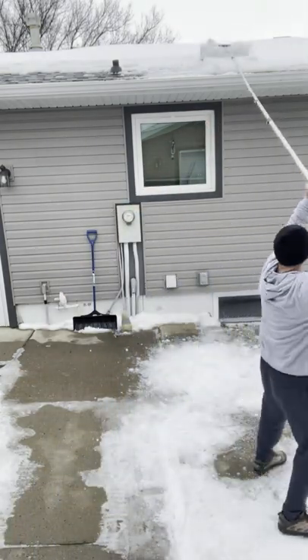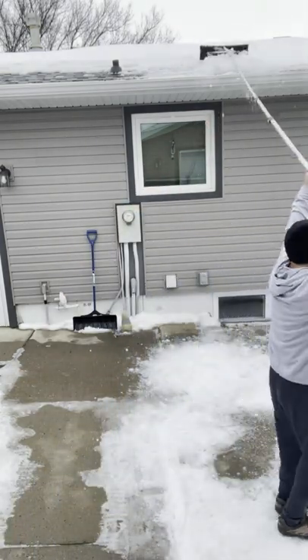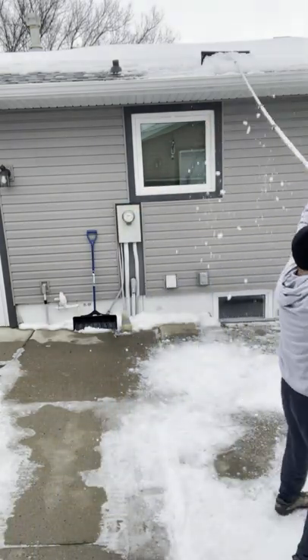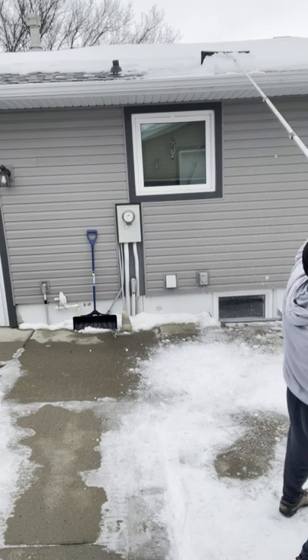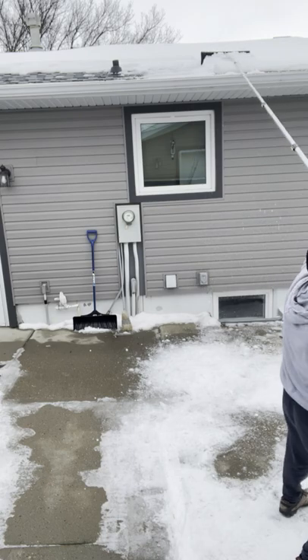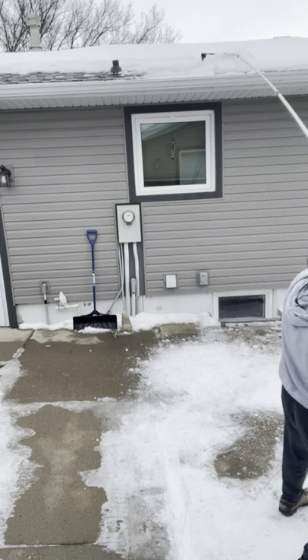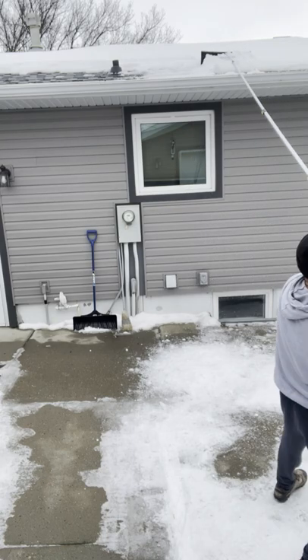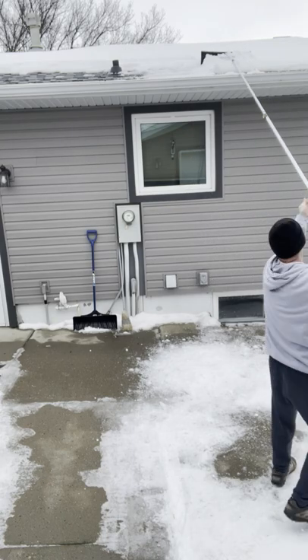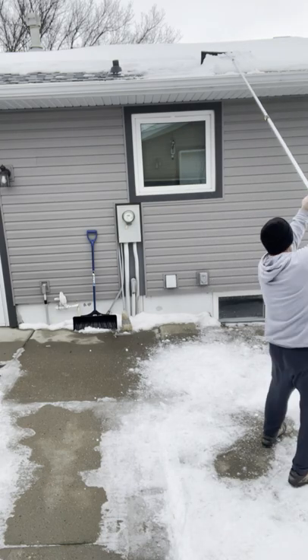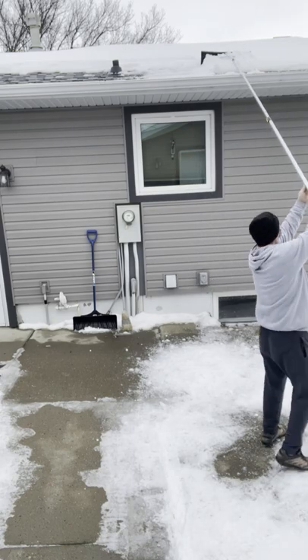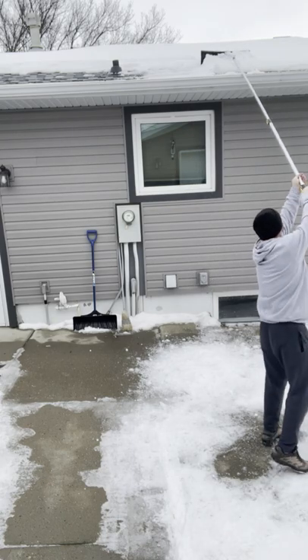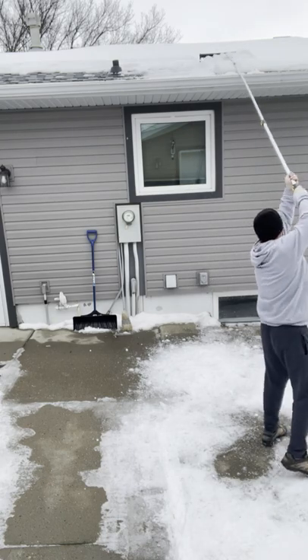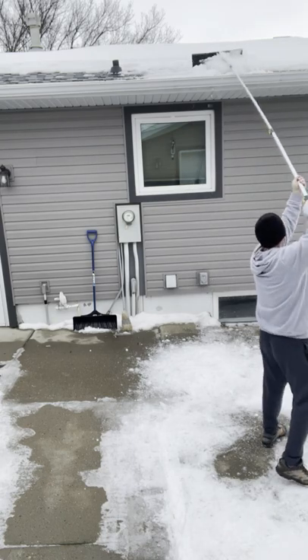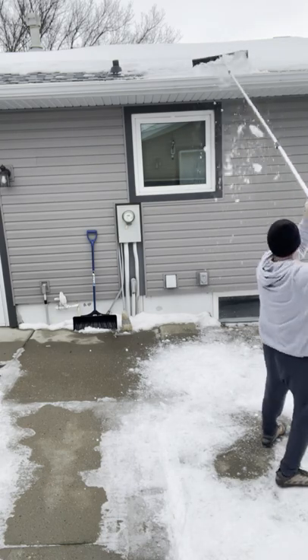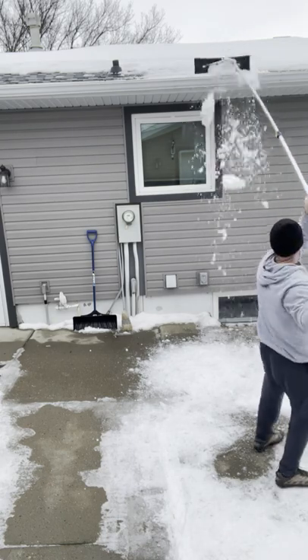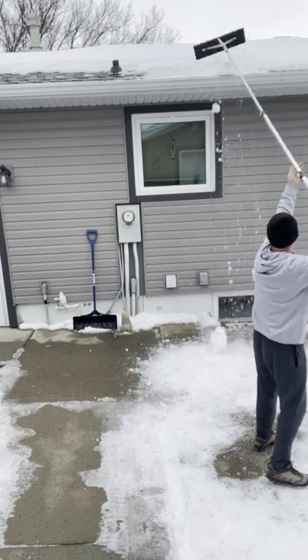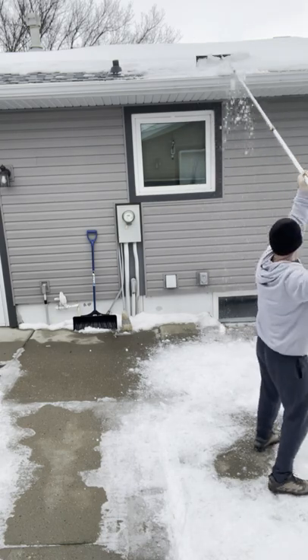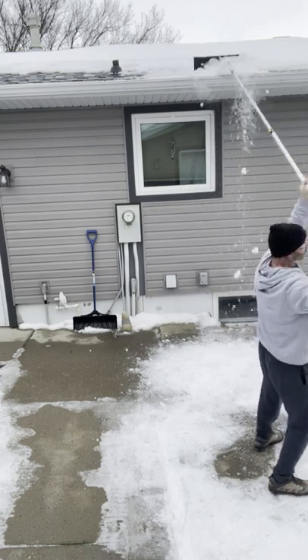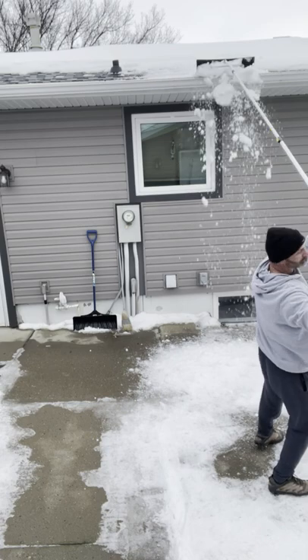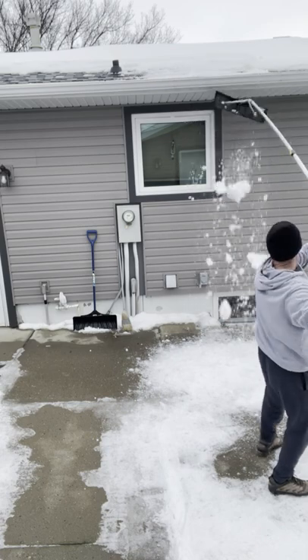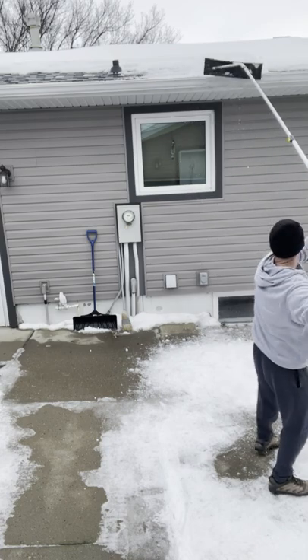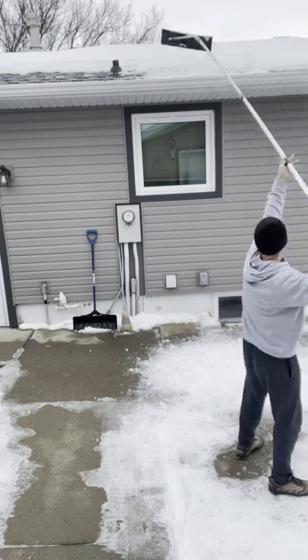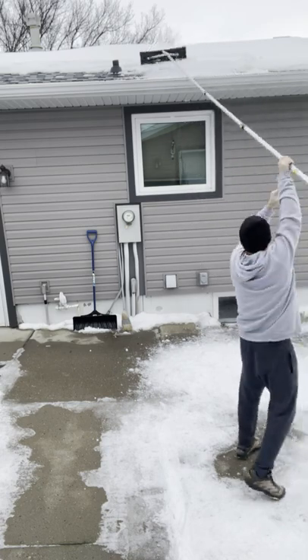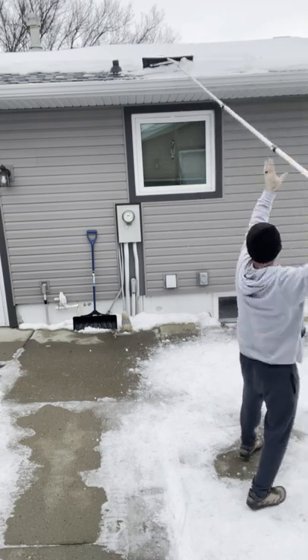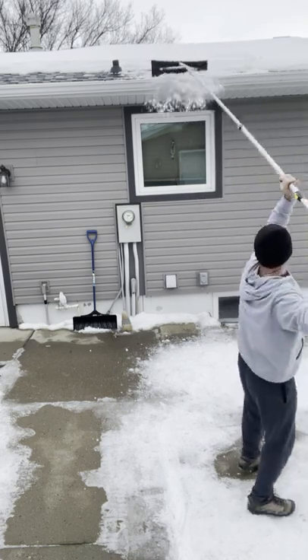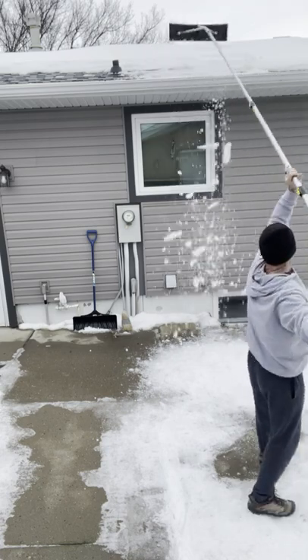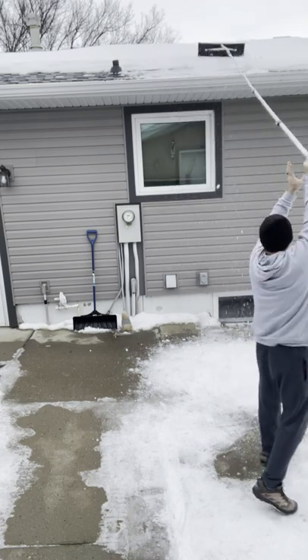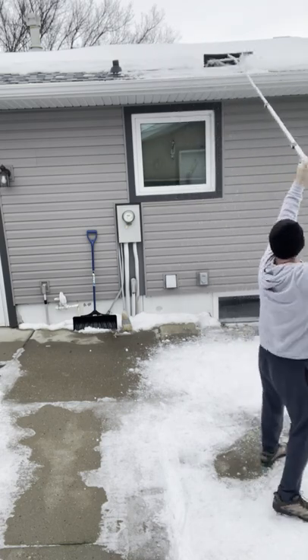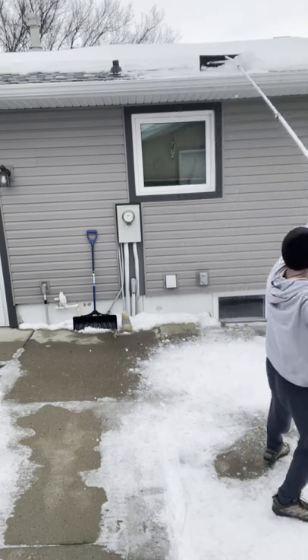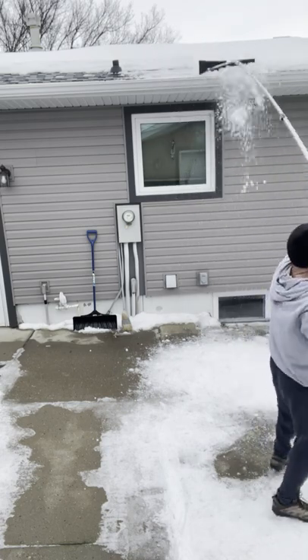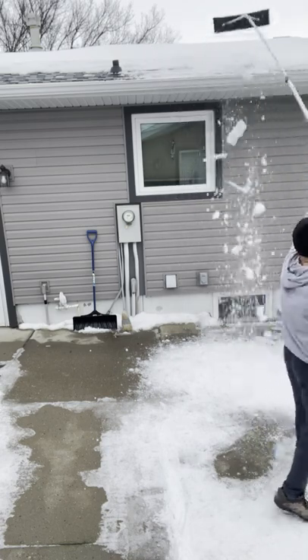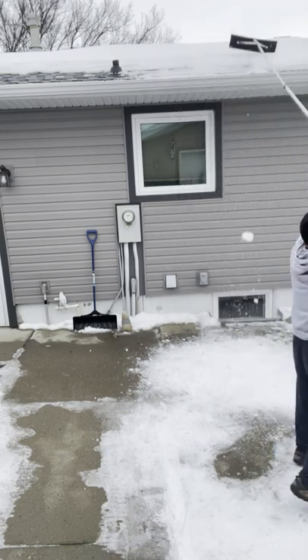What you're seeing is I'm using a telescoping roof rake here to remove the snow. This way I can stay safely on the ground and prevent a fall. Look for a link for roof rakes in the video description.